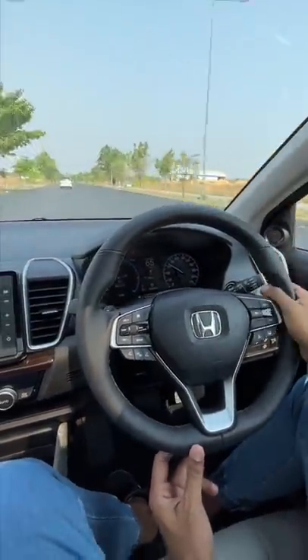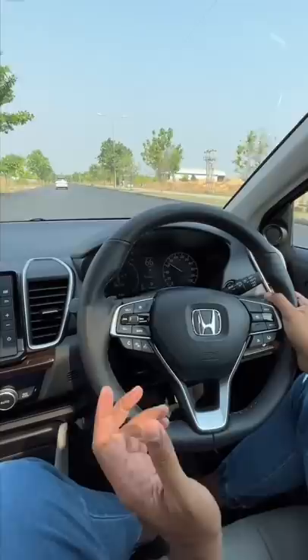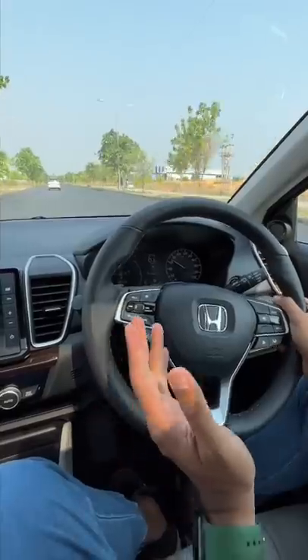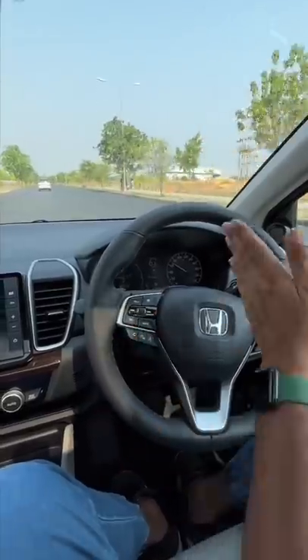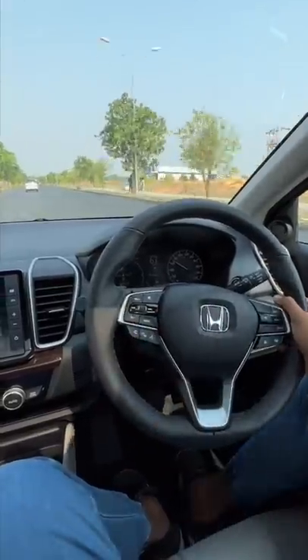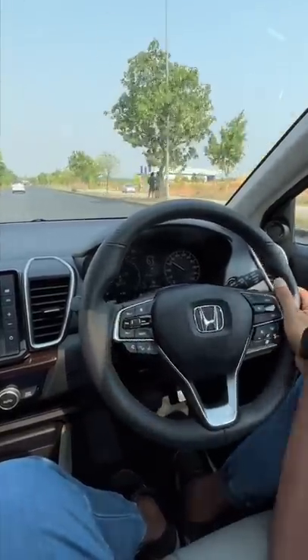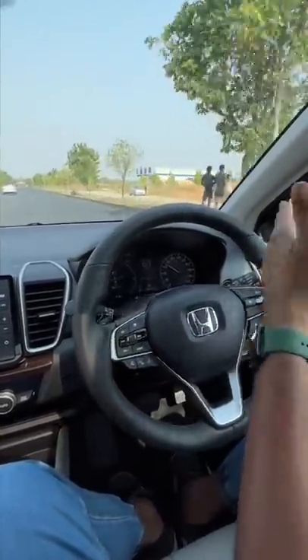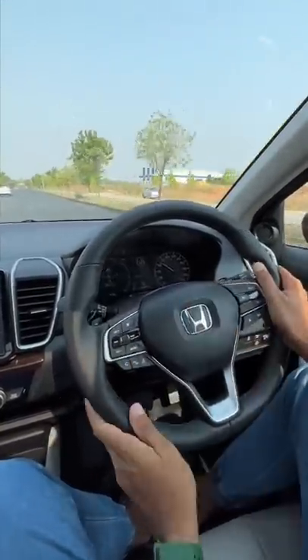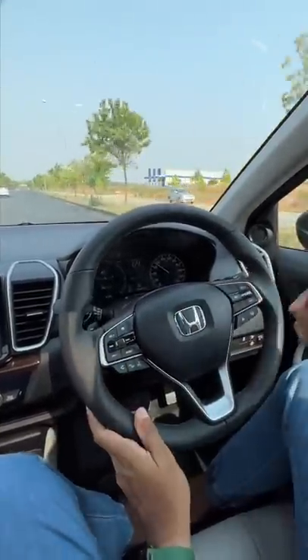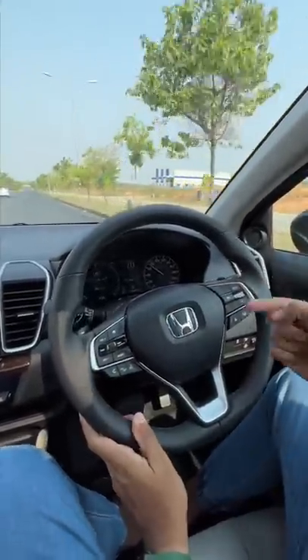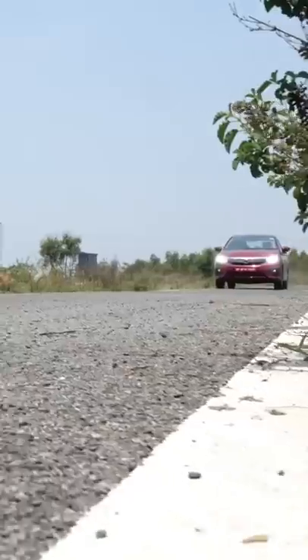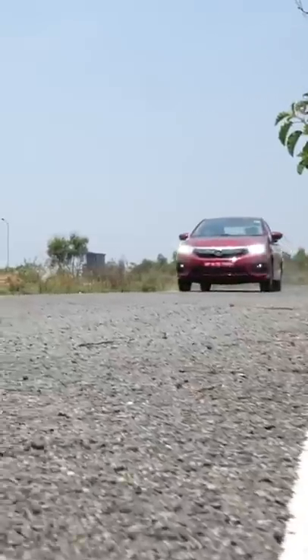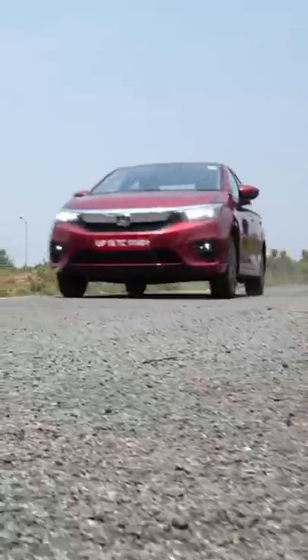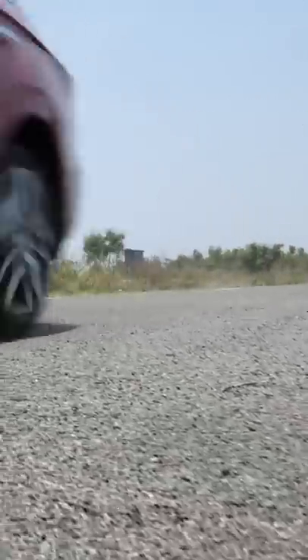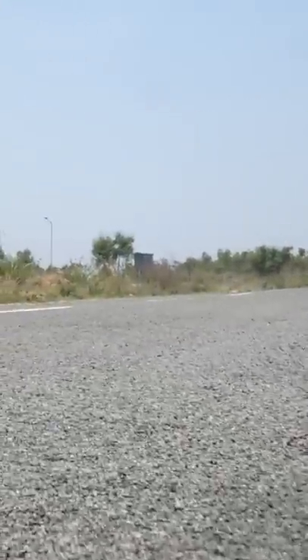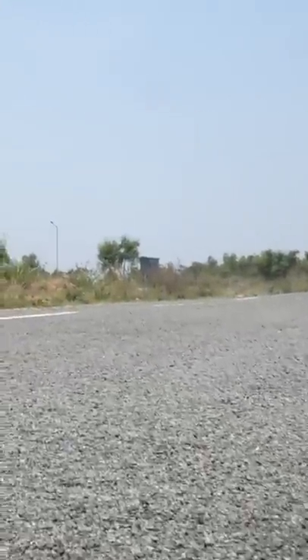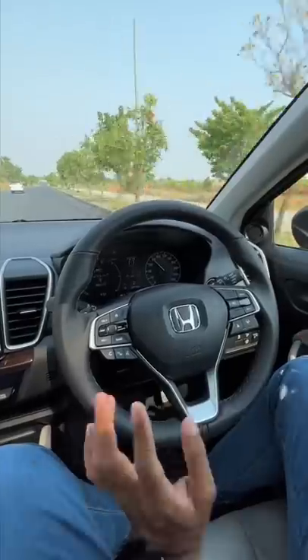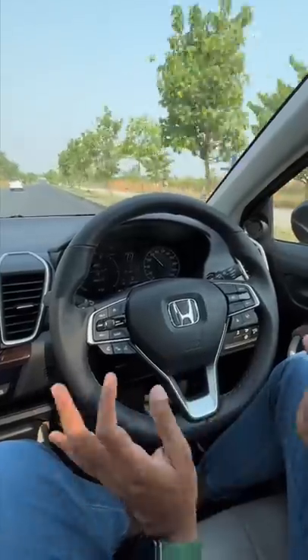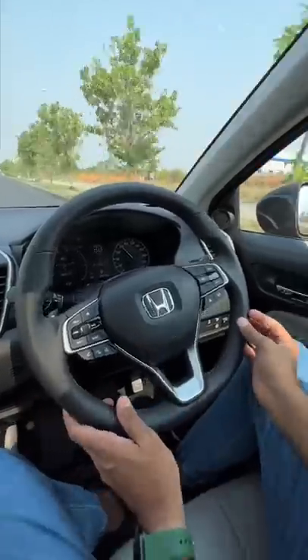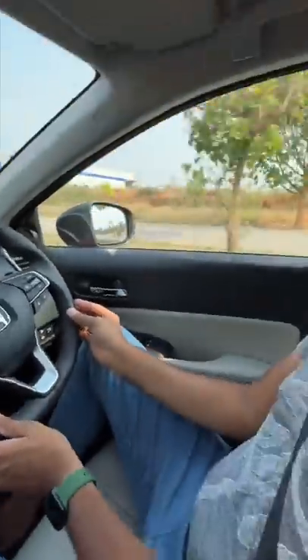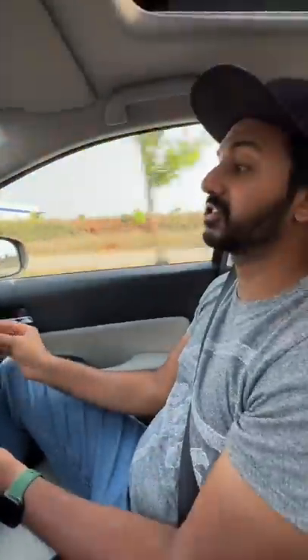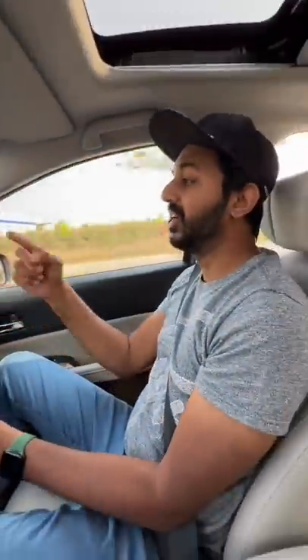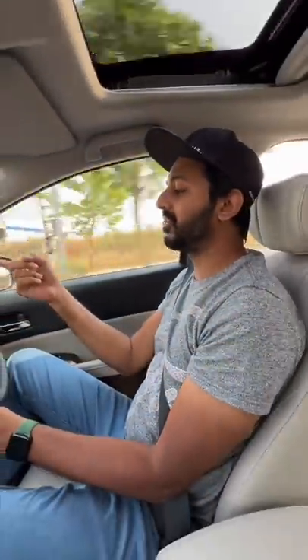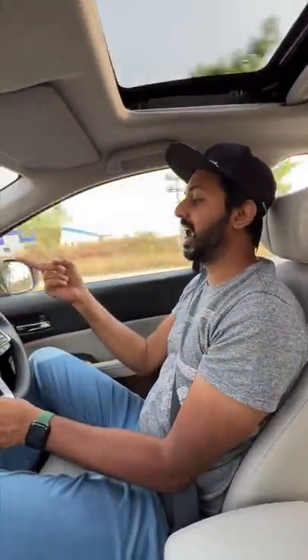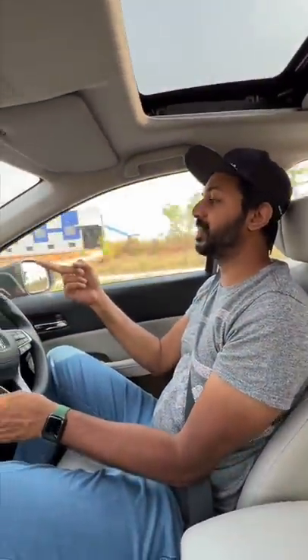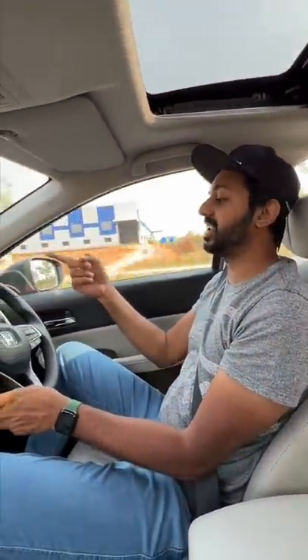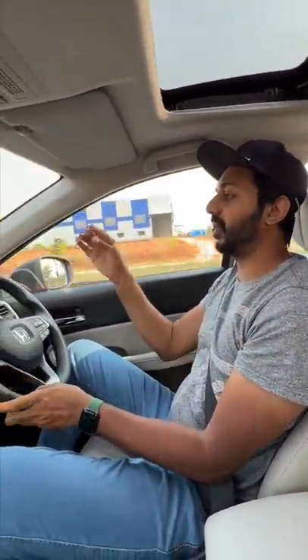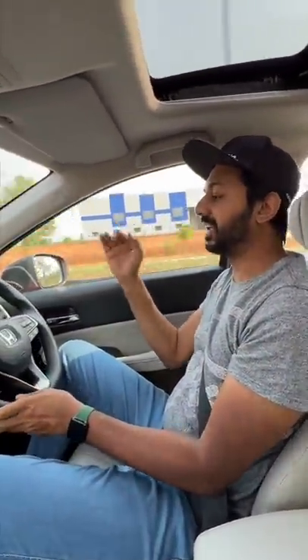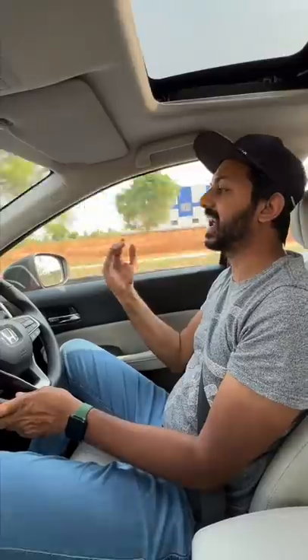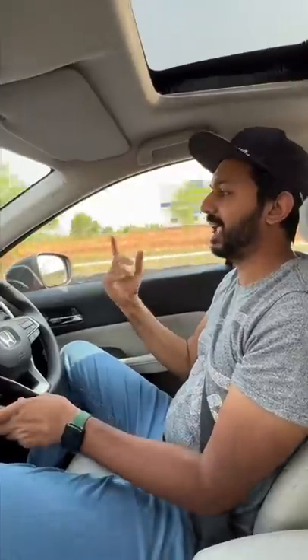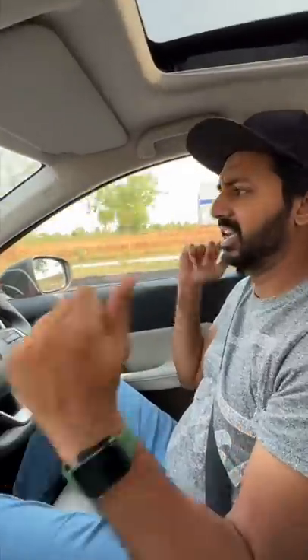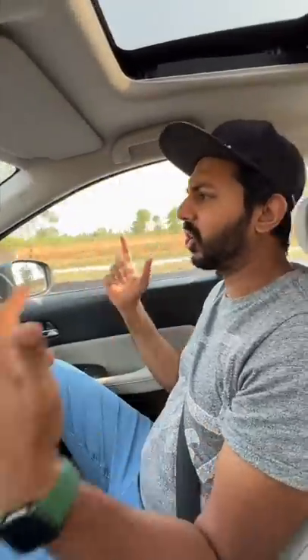Now if I decide to move into a clear path, it automatically increases speed — very smoothly. Then as we get back into the line of sight of that car ahead, it automatically starts applying brakes.